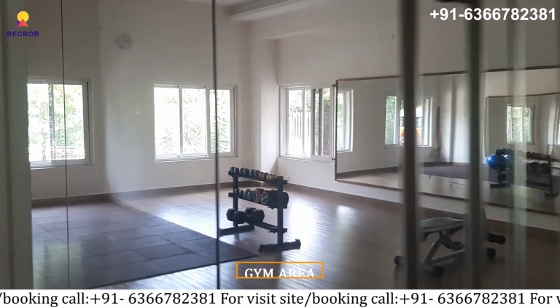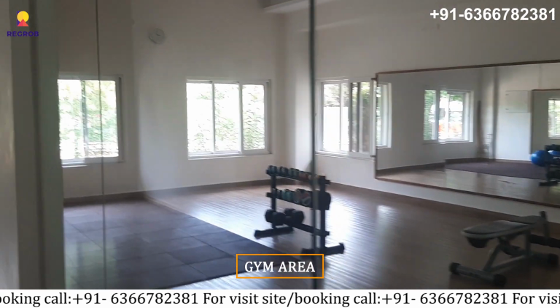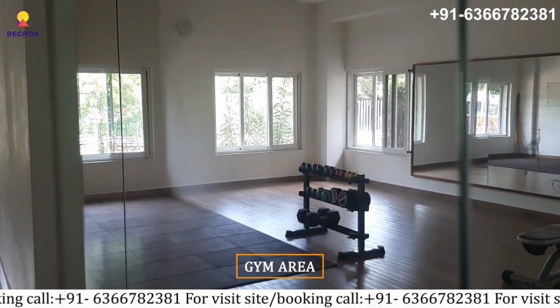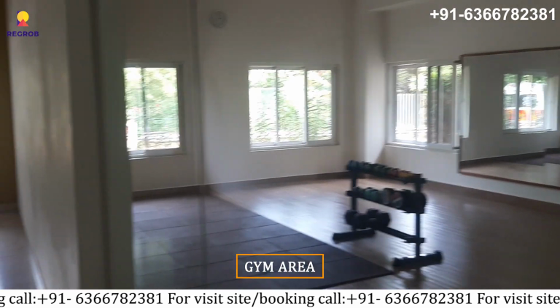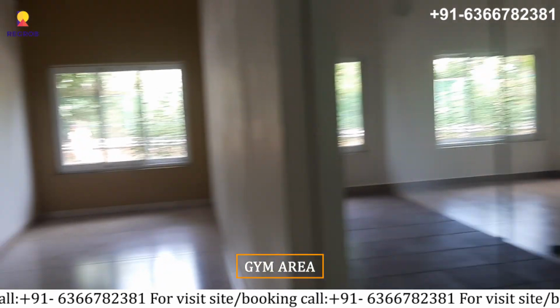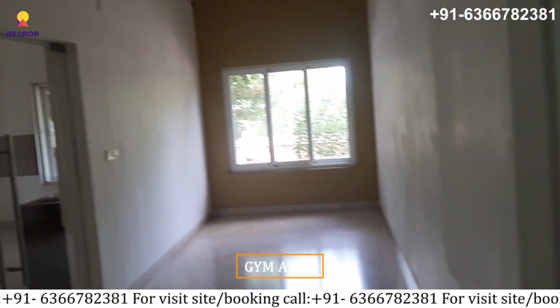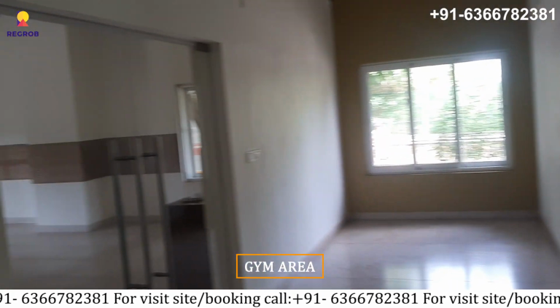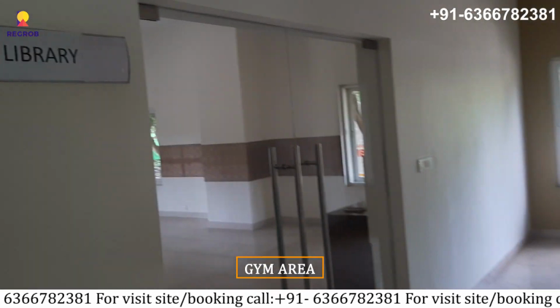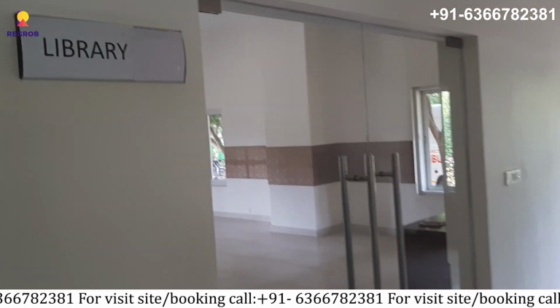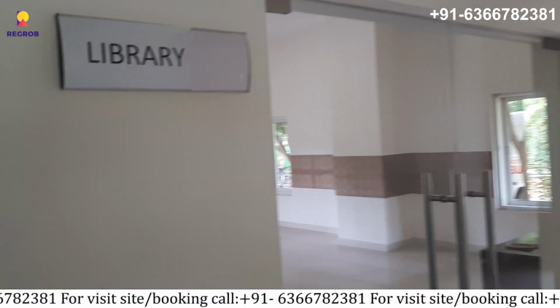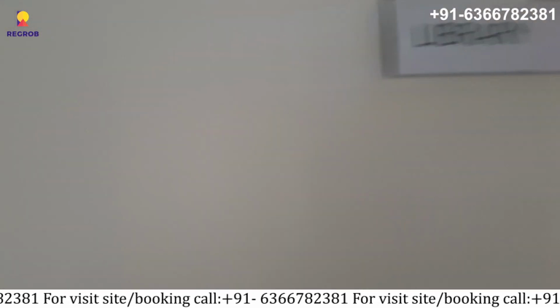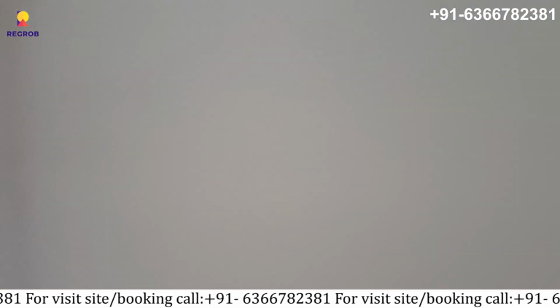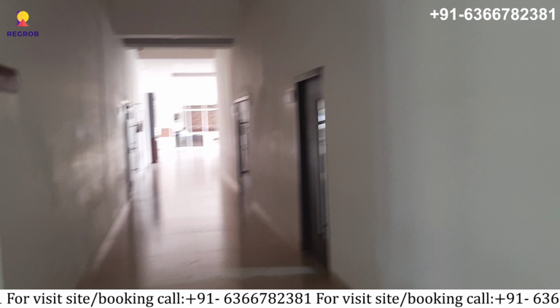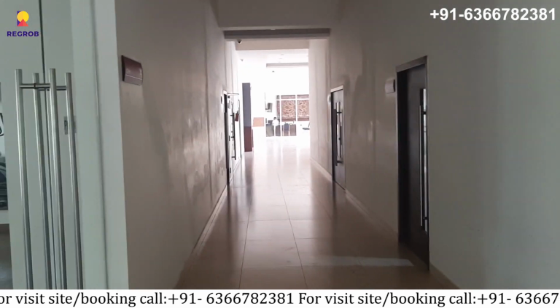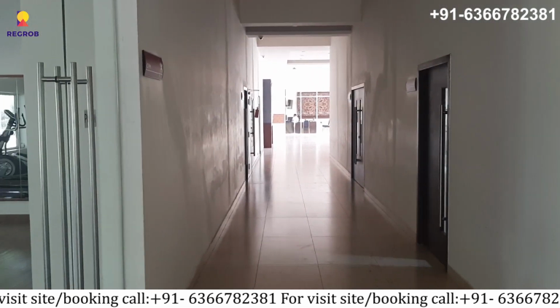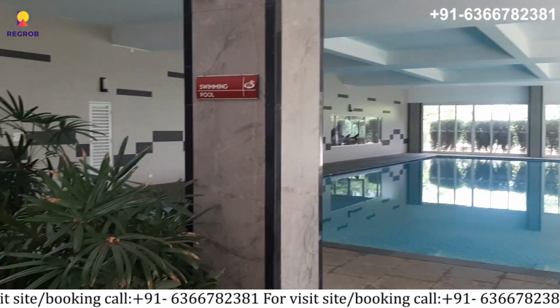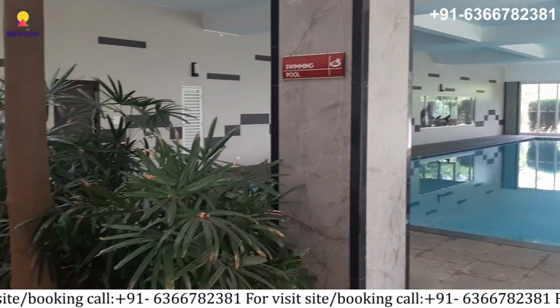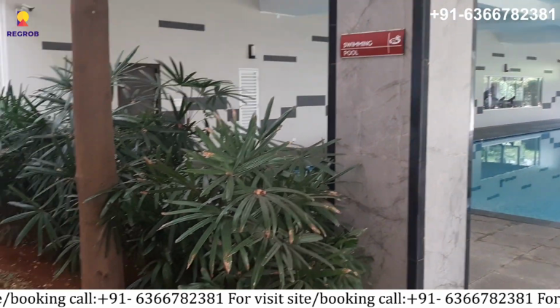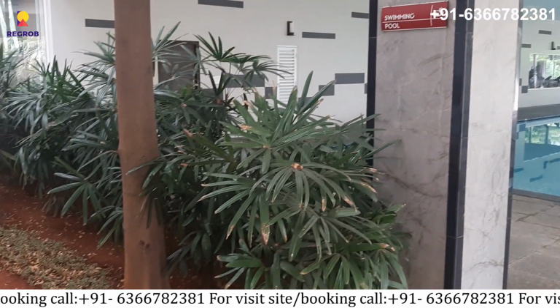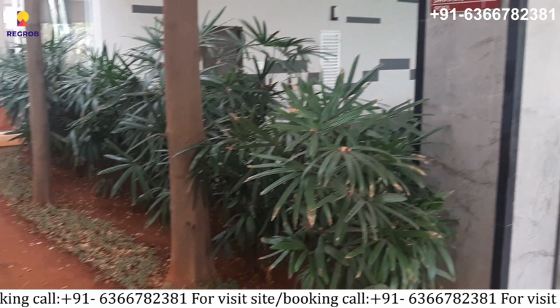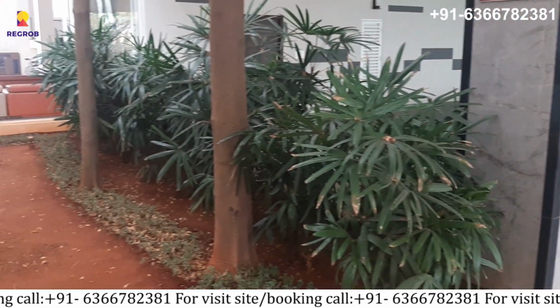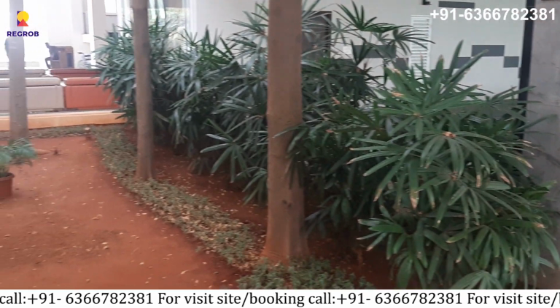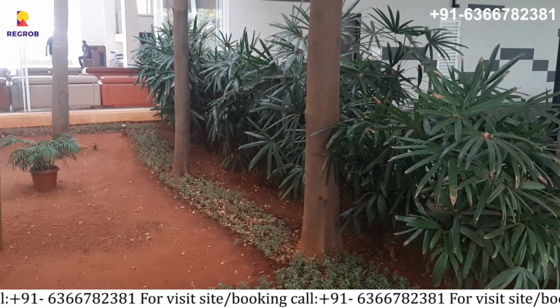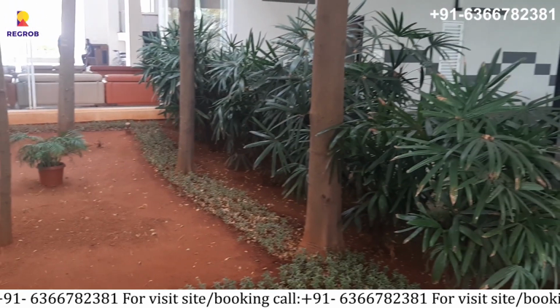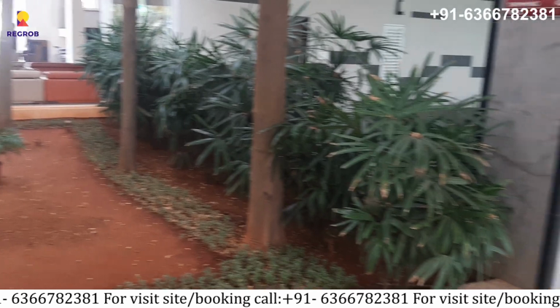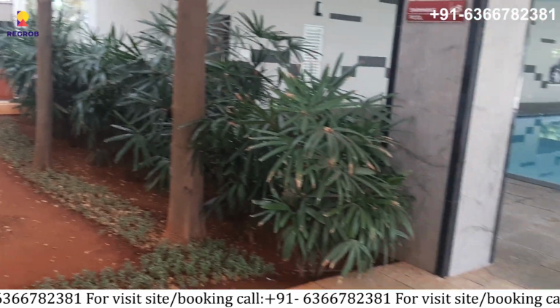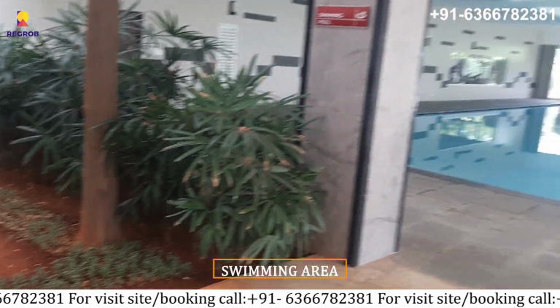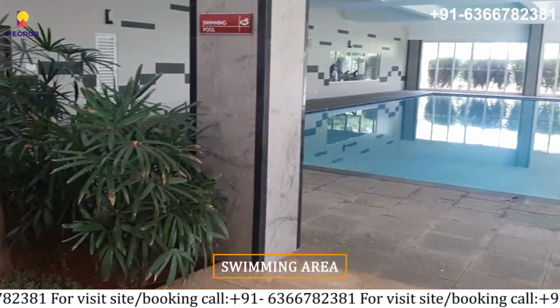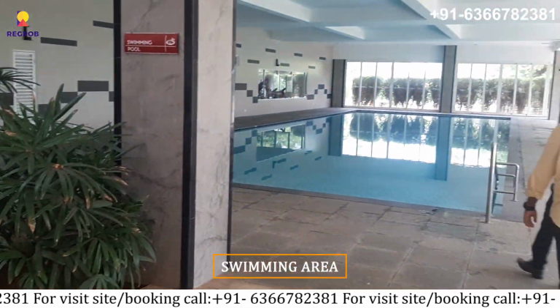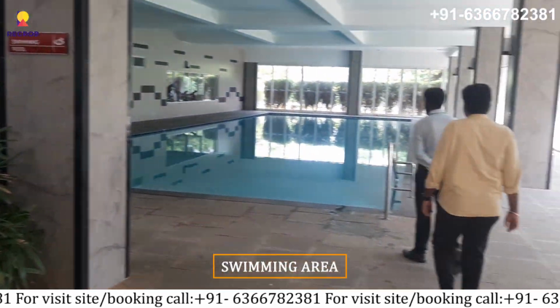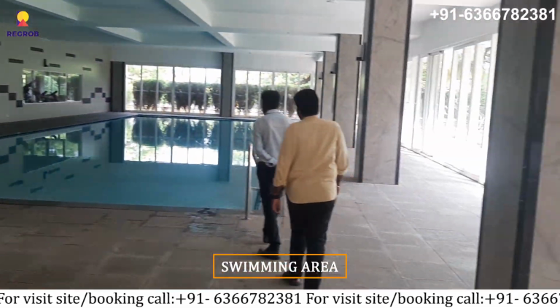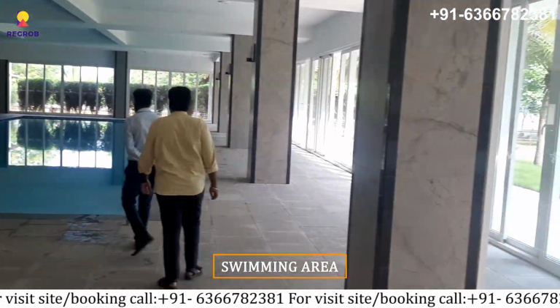Here you can see the gym area. And lastly, here you can see the swimming area.